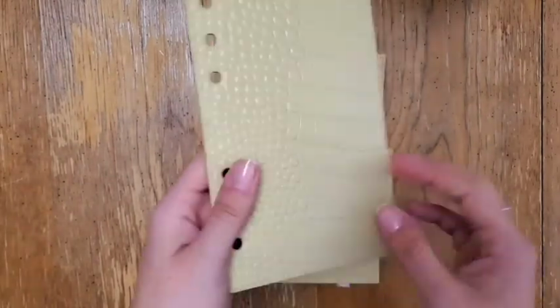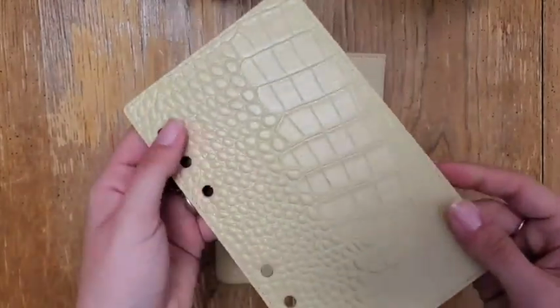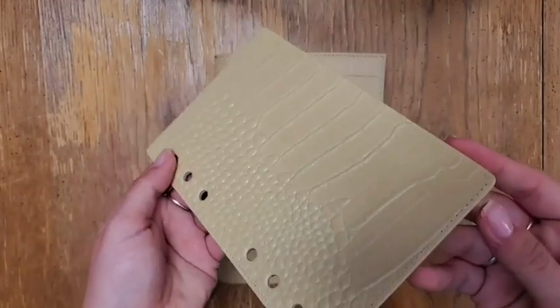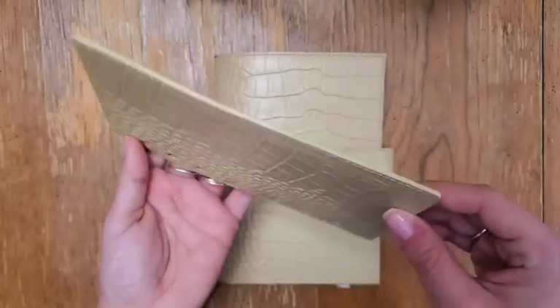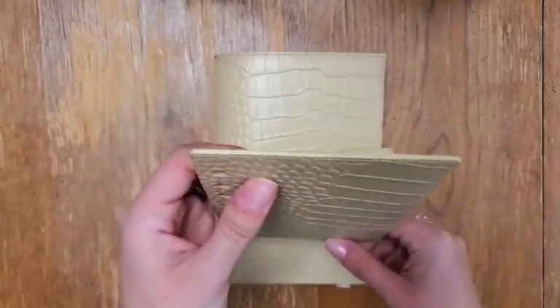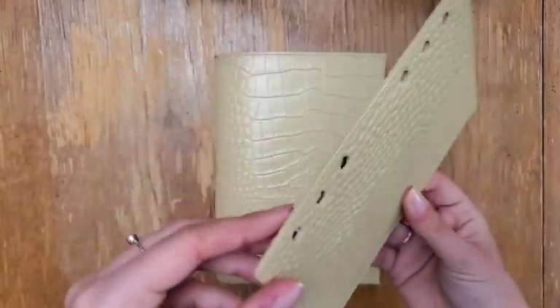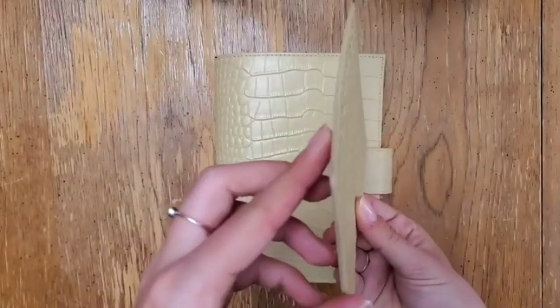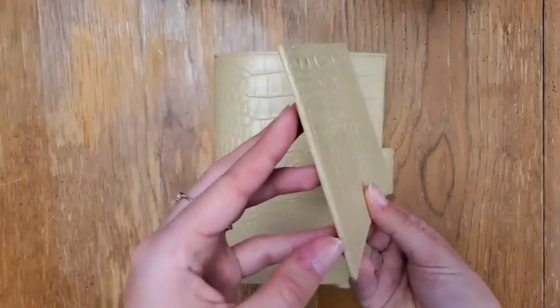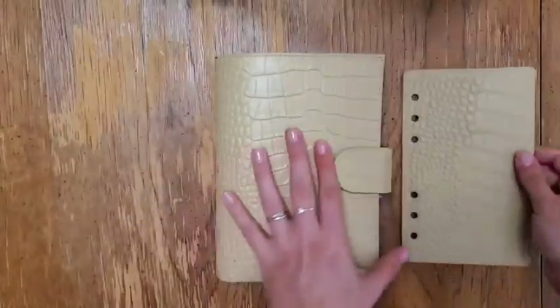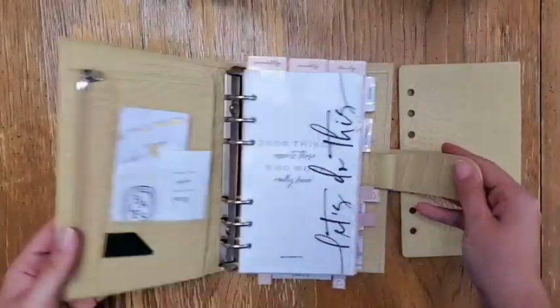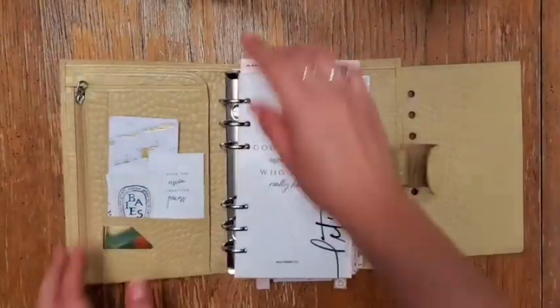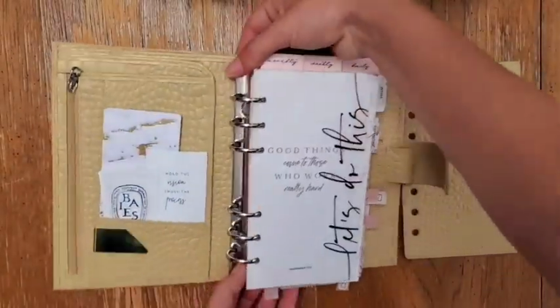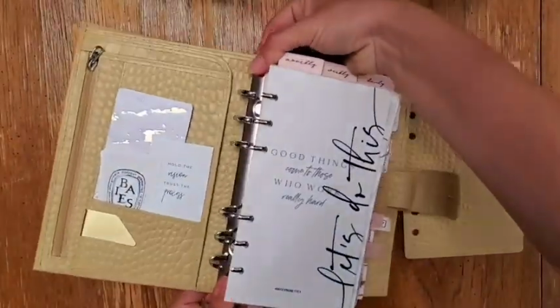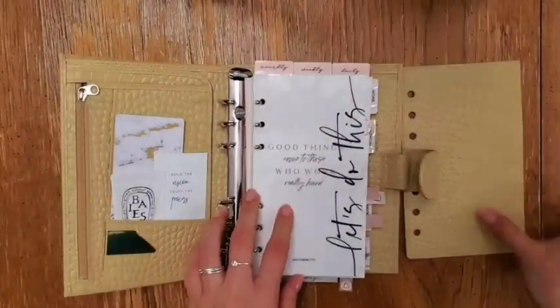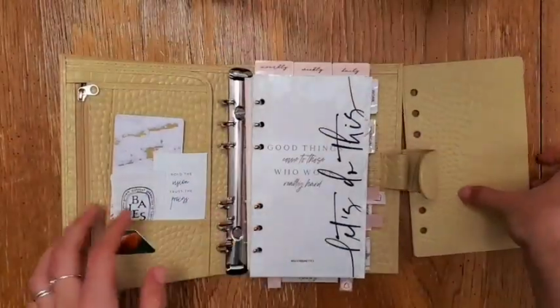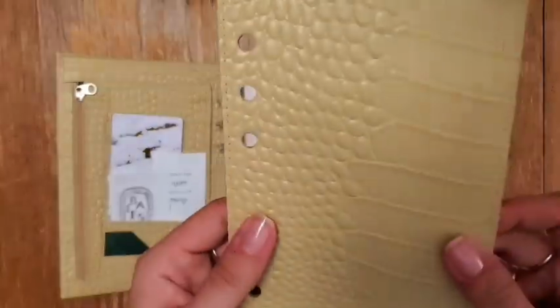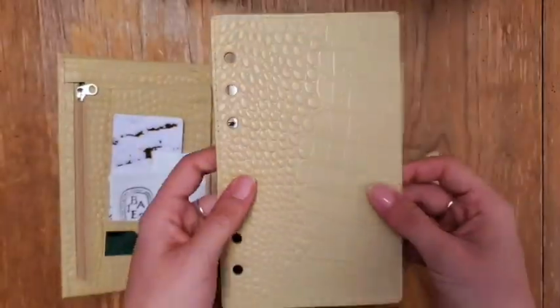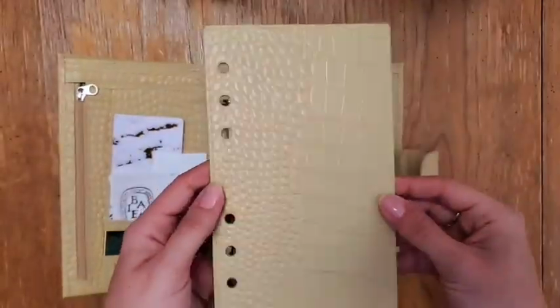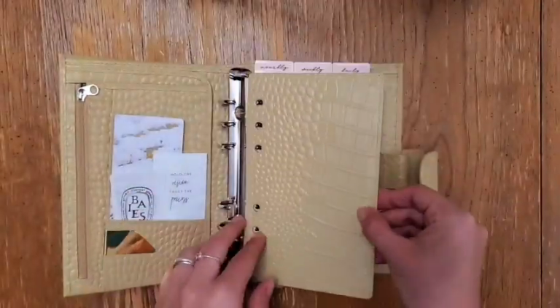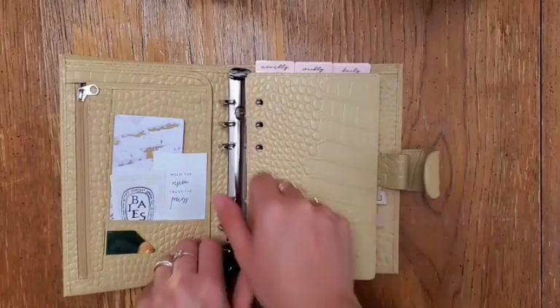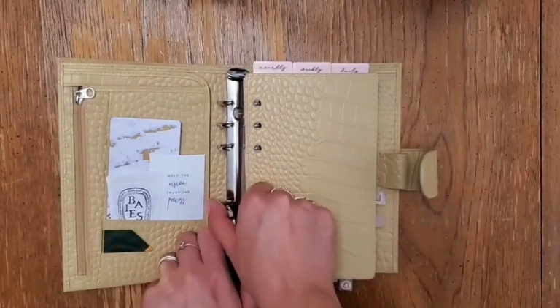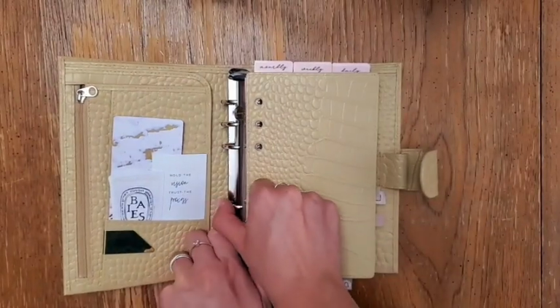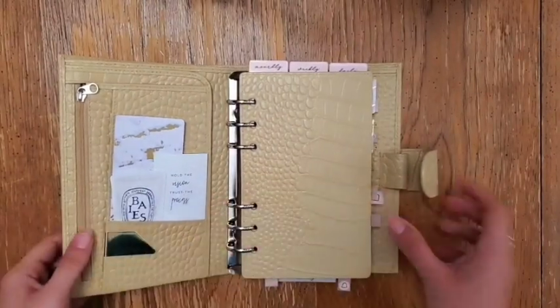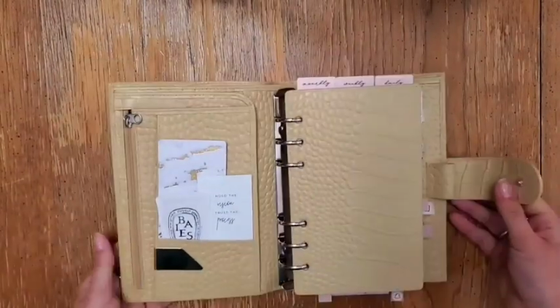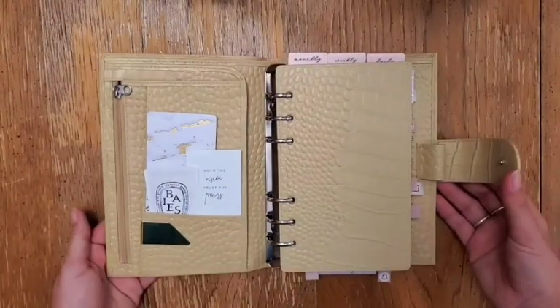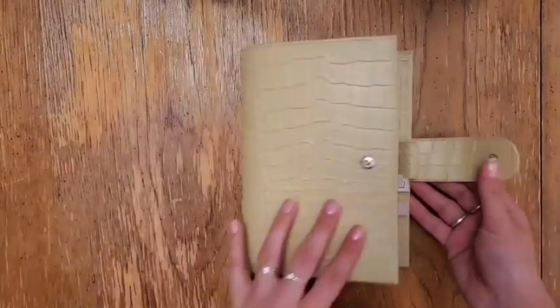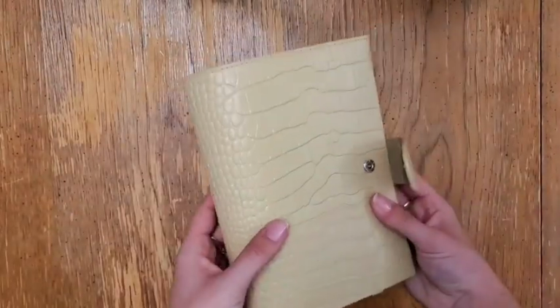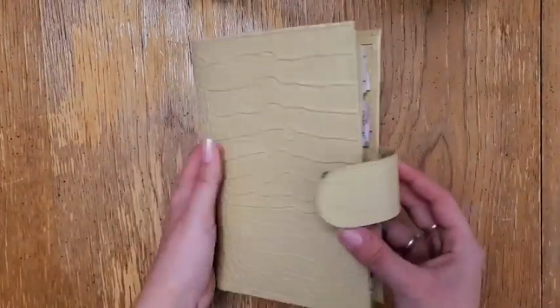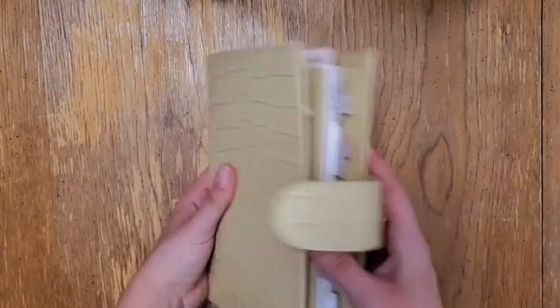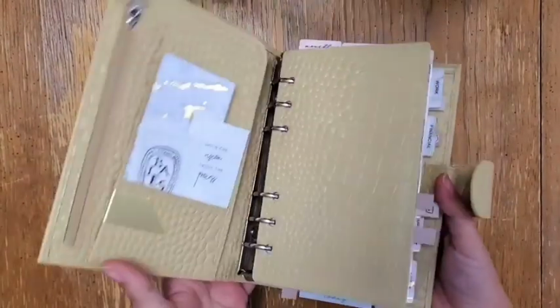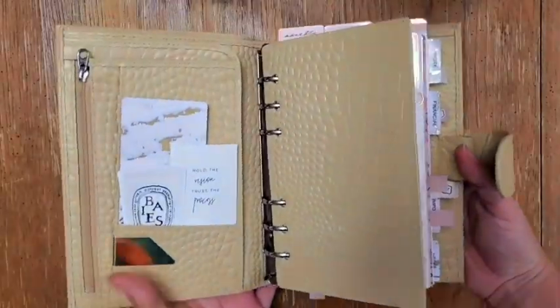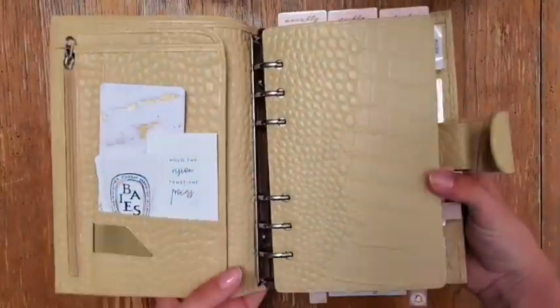Don't forget to paint the fly leaf — I love the fly leaf that comes with the Moterm planners. And don't forget to paint the edges so that there's no pink left on them. Look at that, it's so amazing. Look at it all together — I'm so glad that I painted it. I love it.